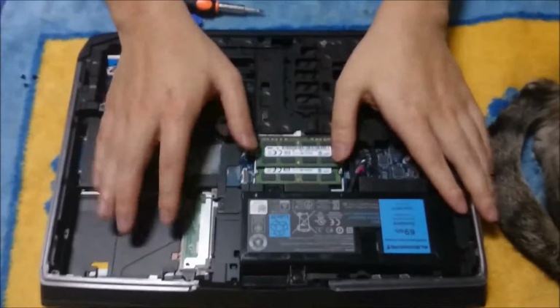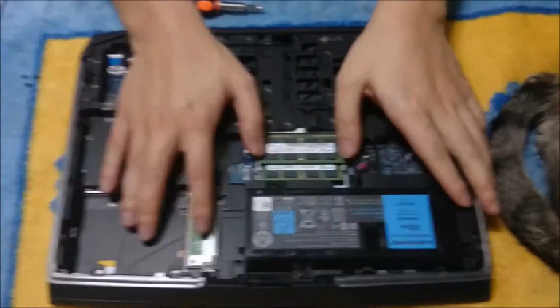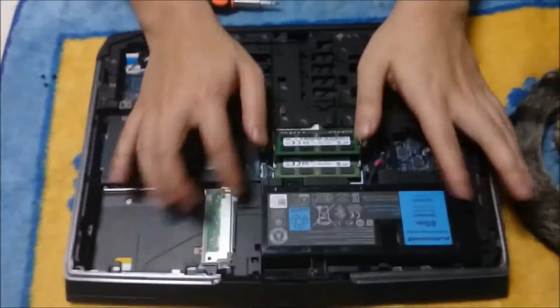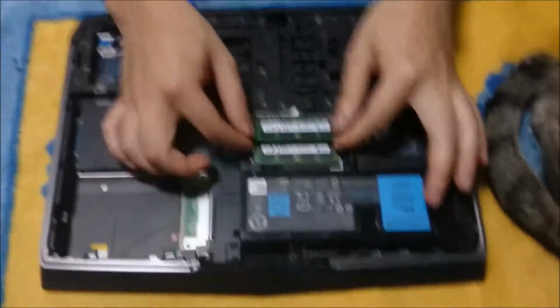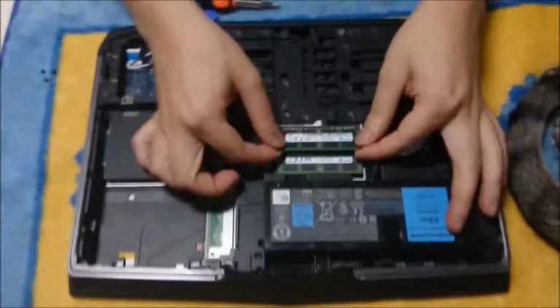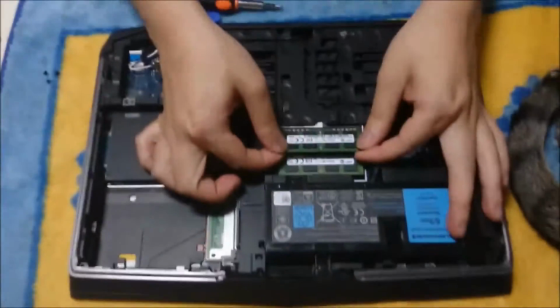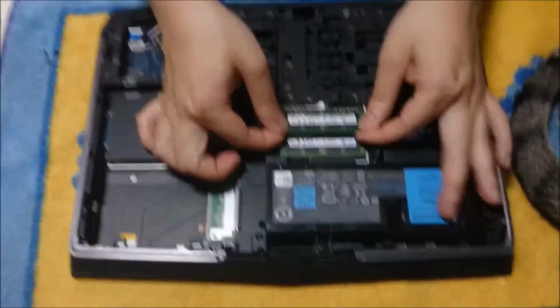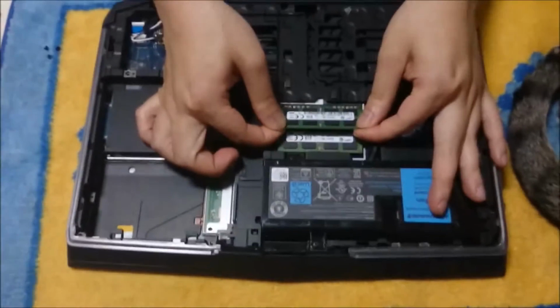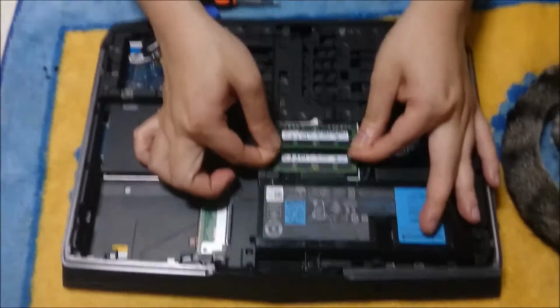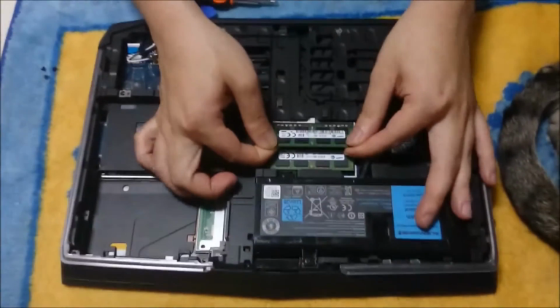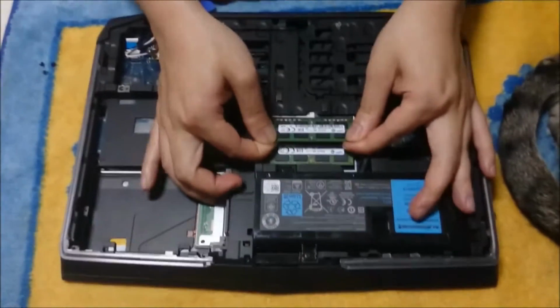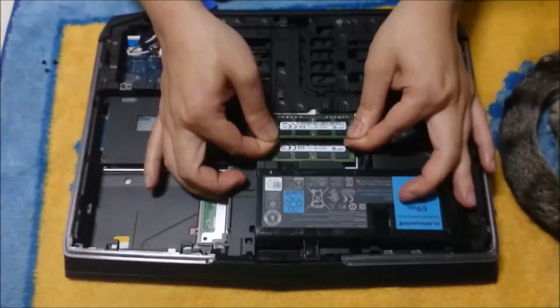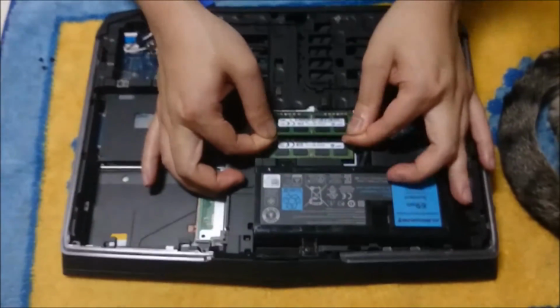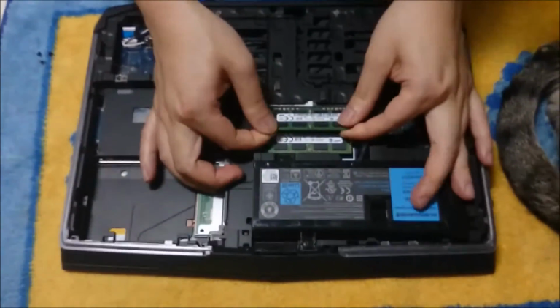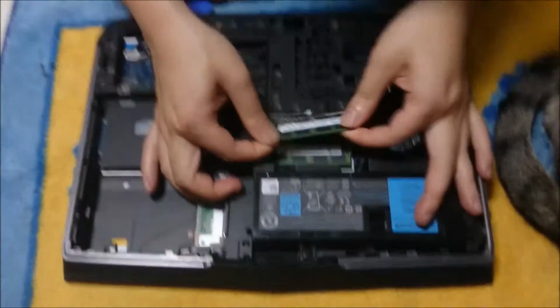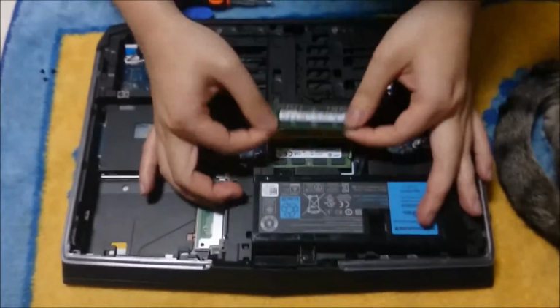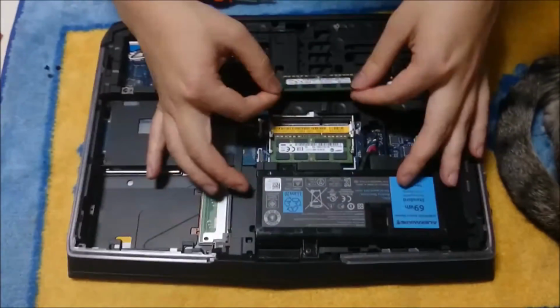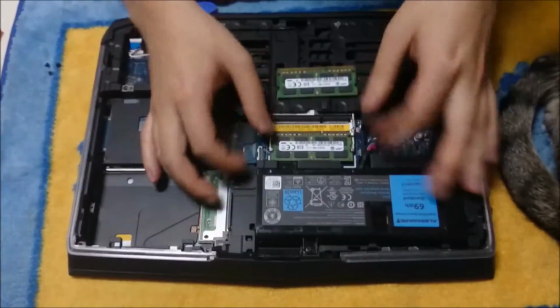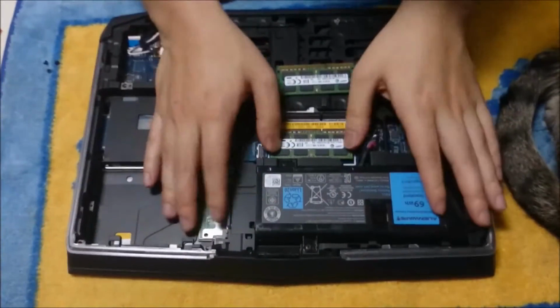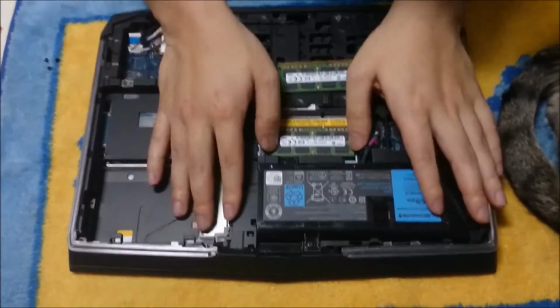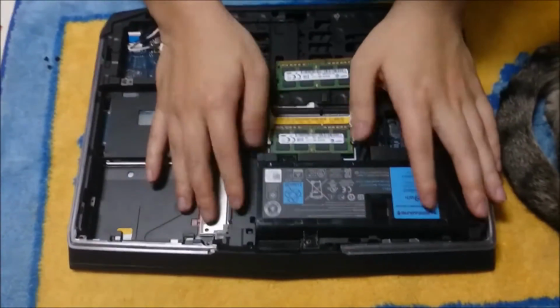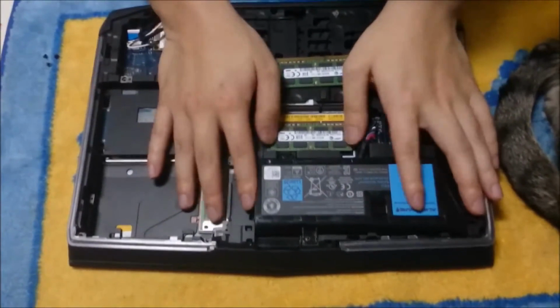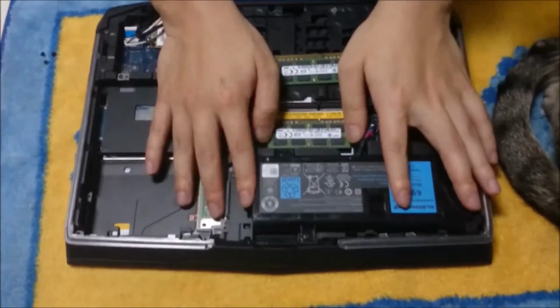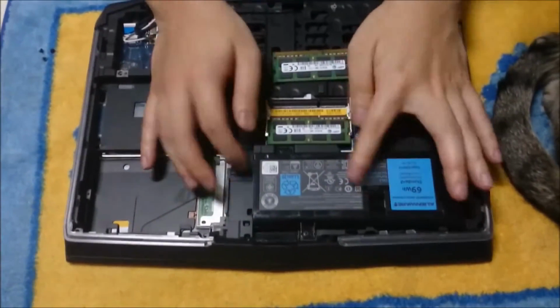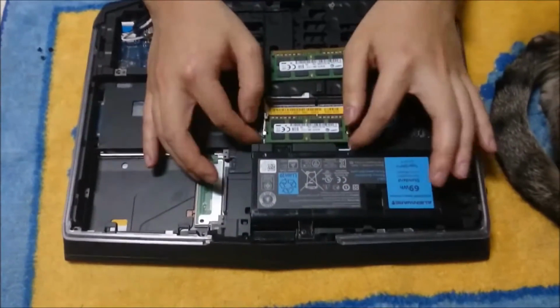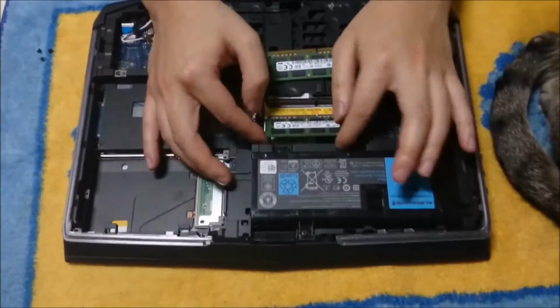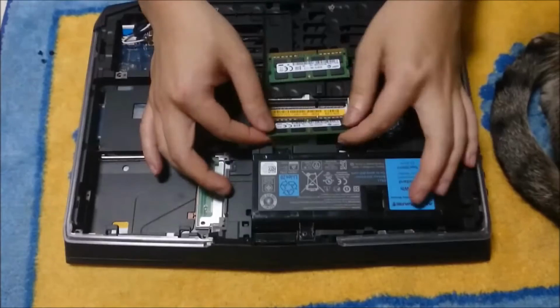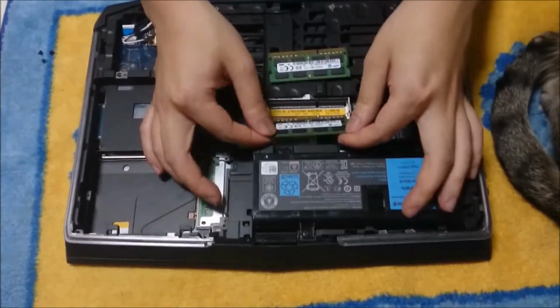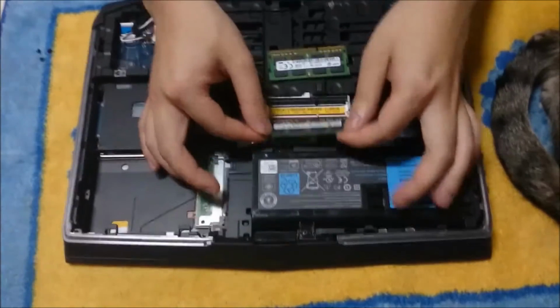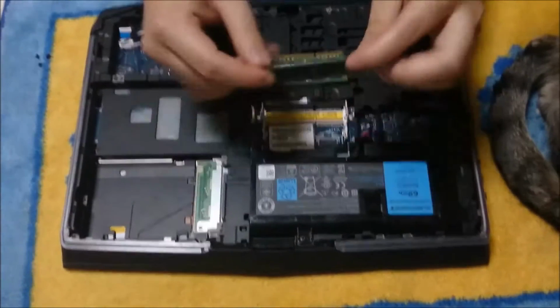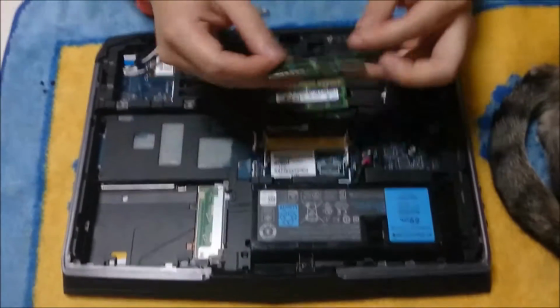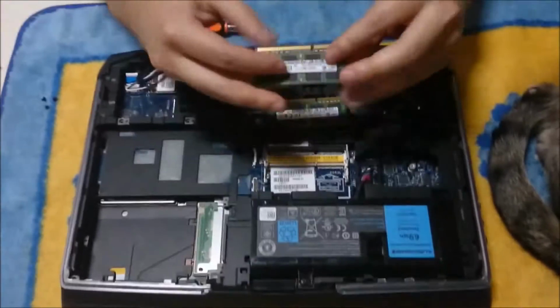Here is the RAM. Pinch the two sides outwards and the RAM will pull up — just remove it. To put it back in, put it in the same way.